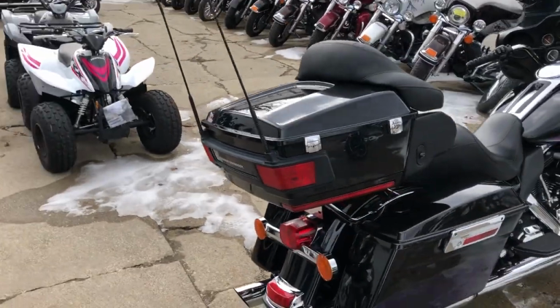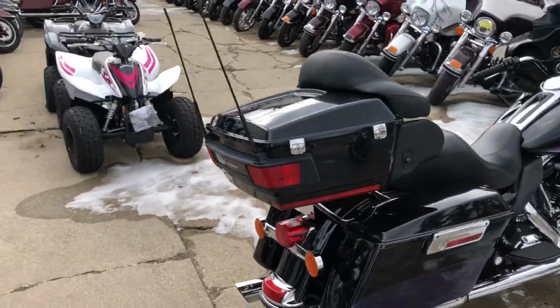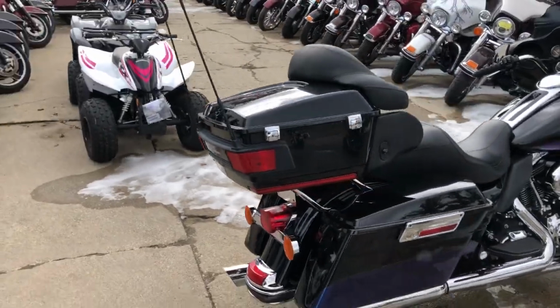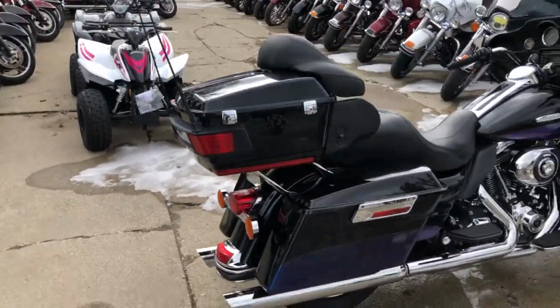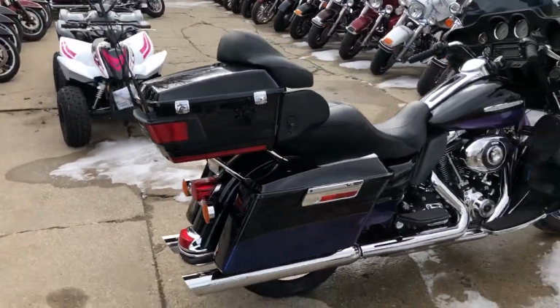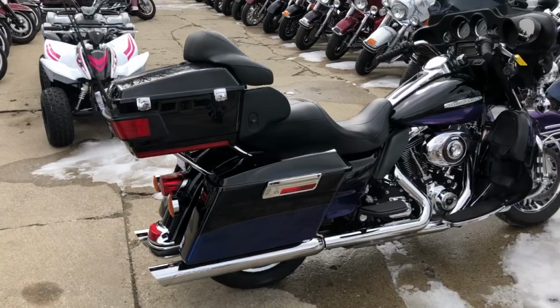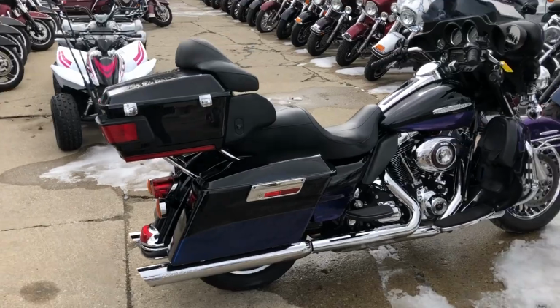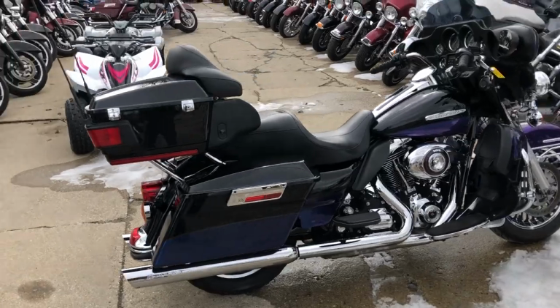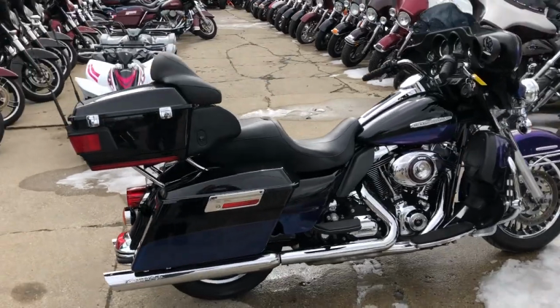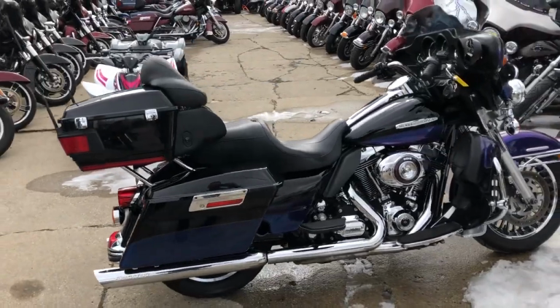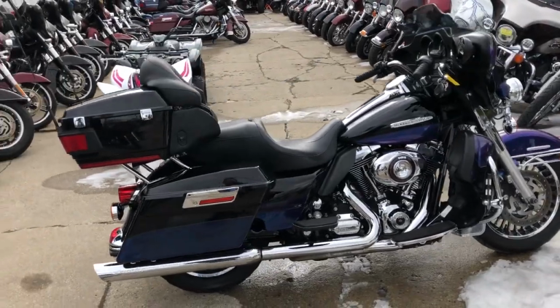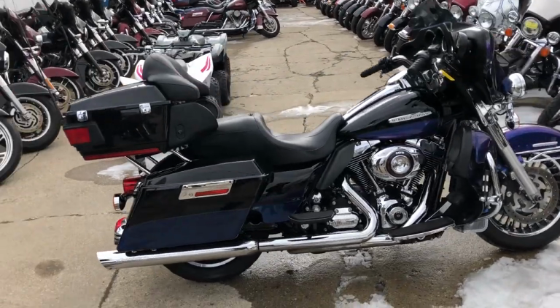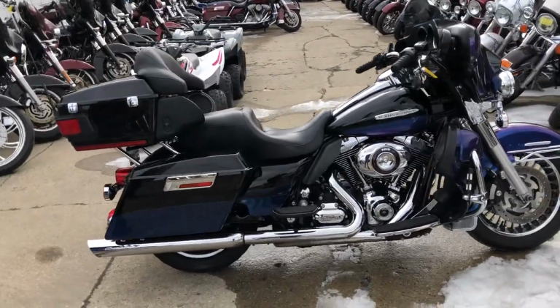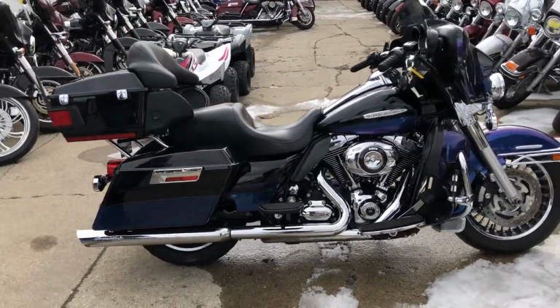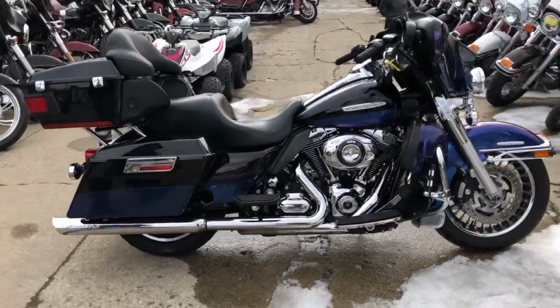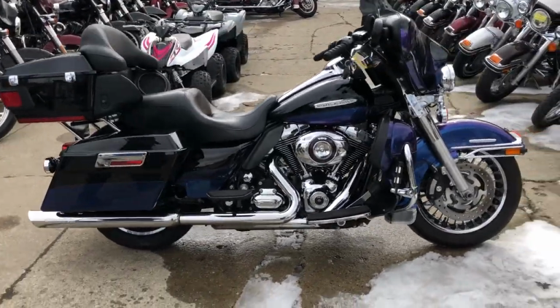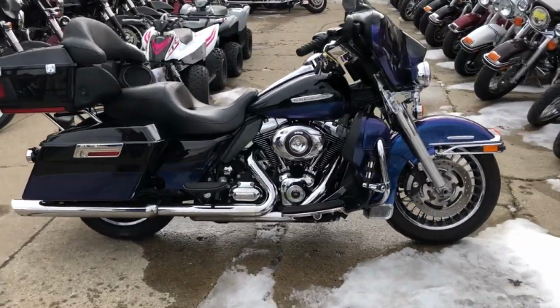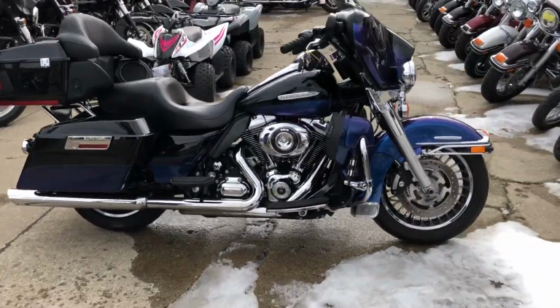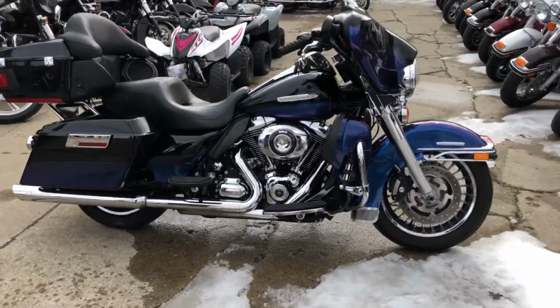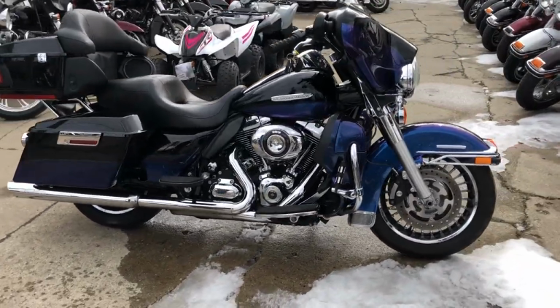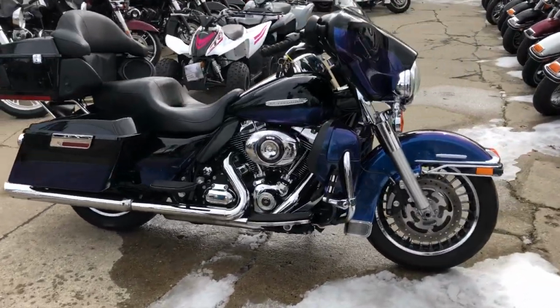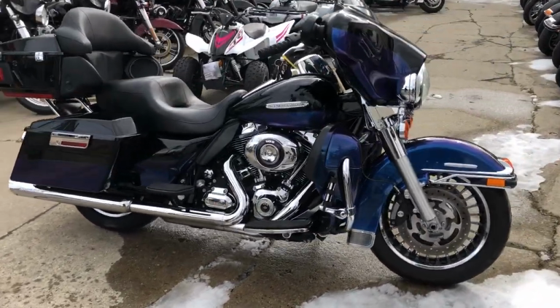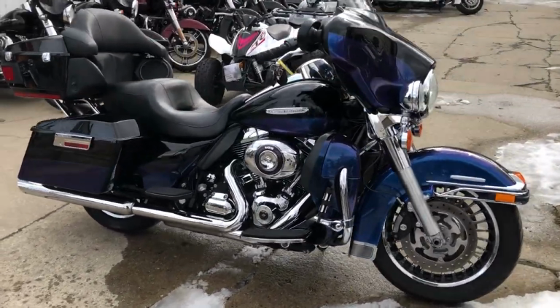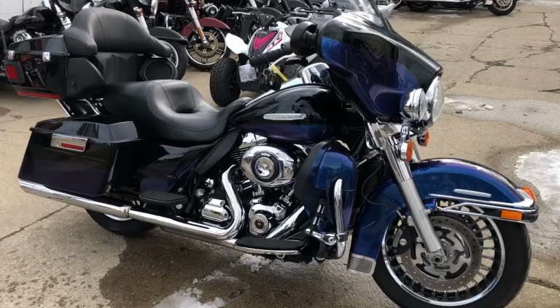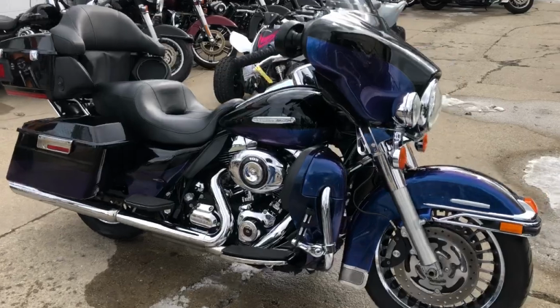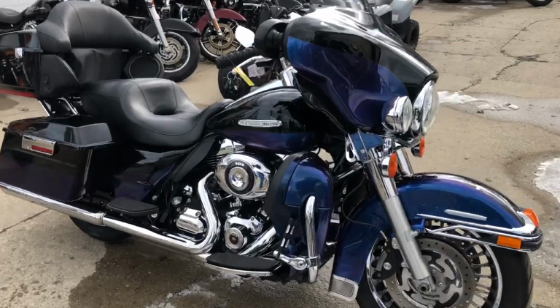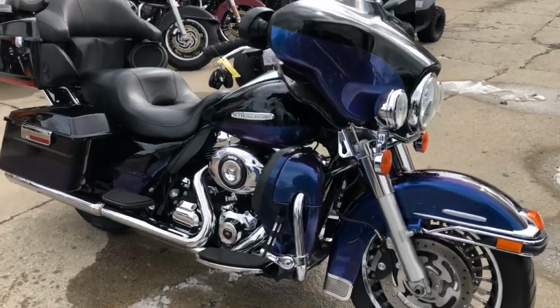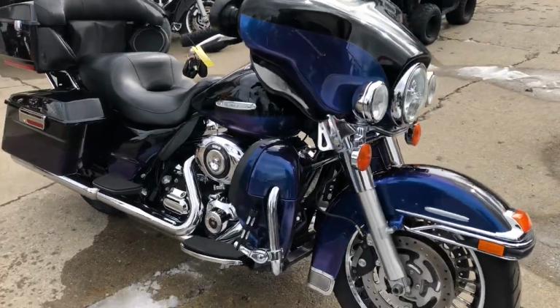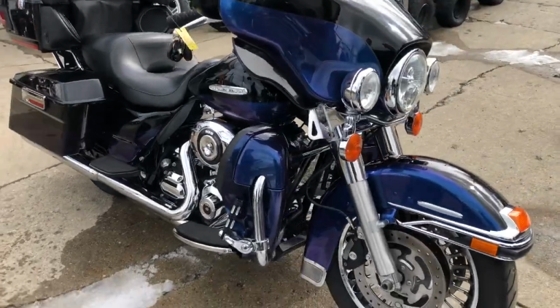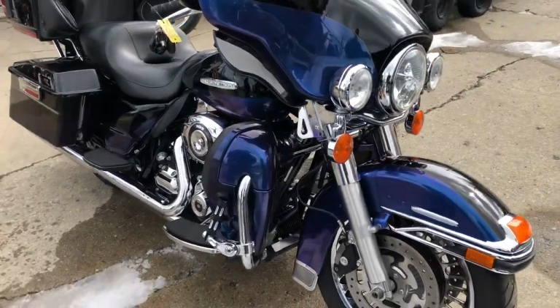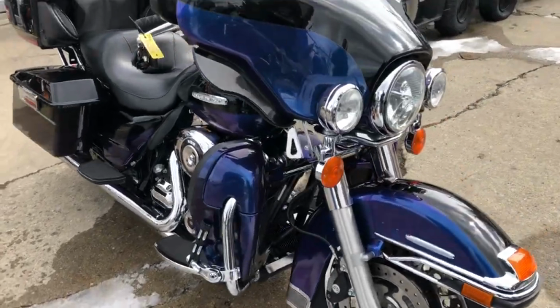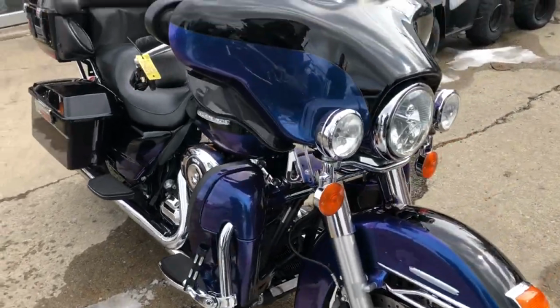Sharp, clean bike. Hard-to-find color. Tons of chrome. You got a 103 cubic inch motor that runs strong. Everything works. Just serviced at the dealership. Stand out from the crowd on this one.